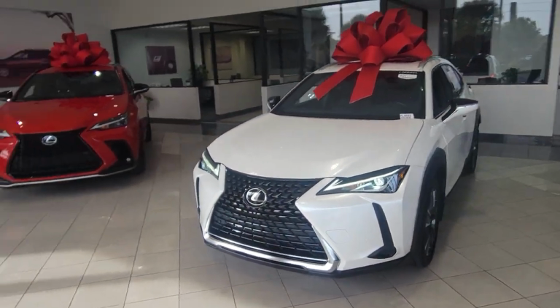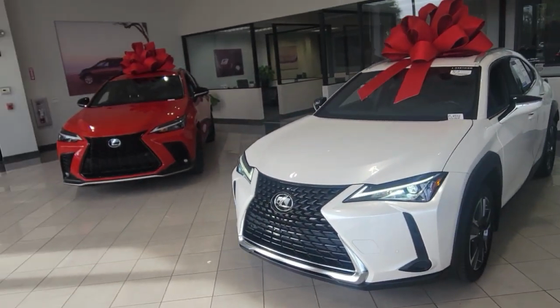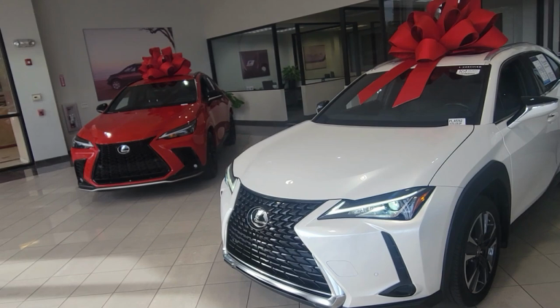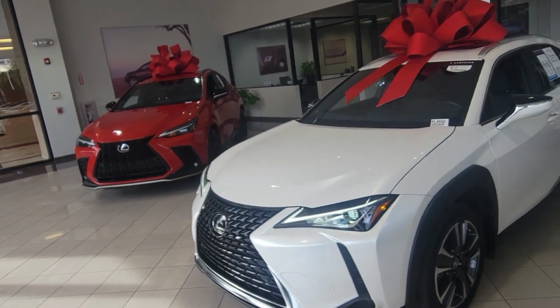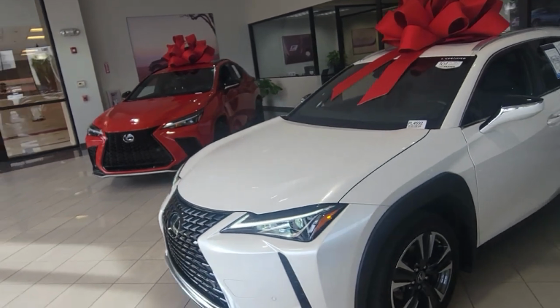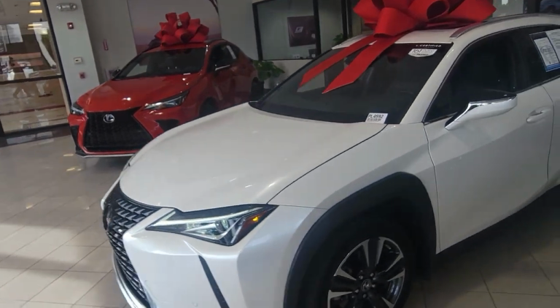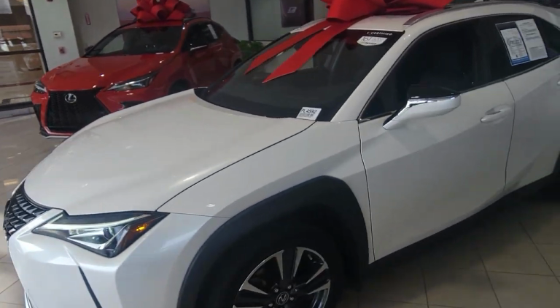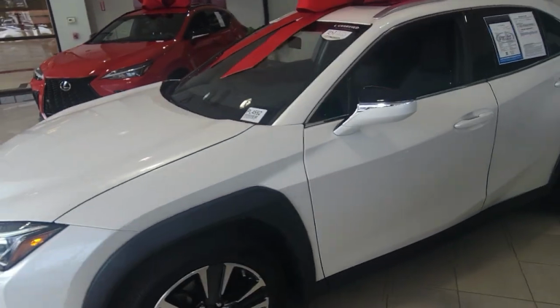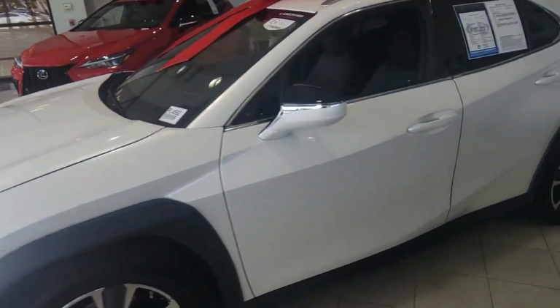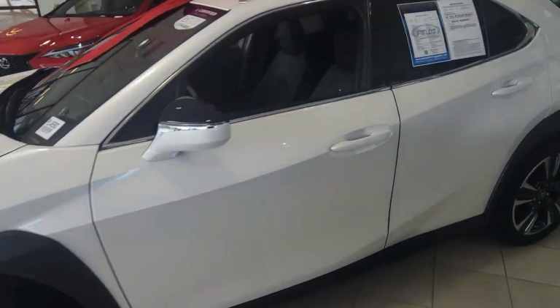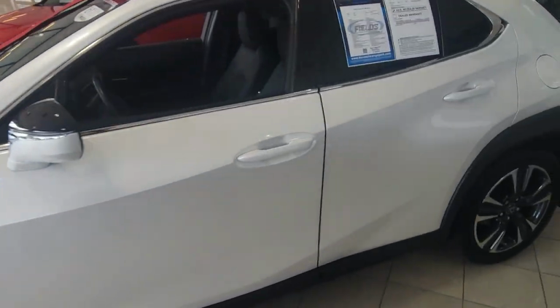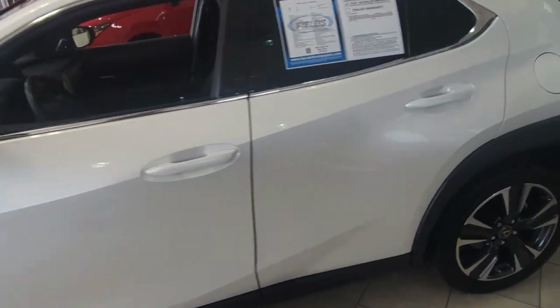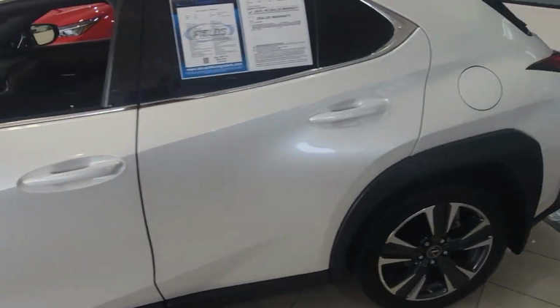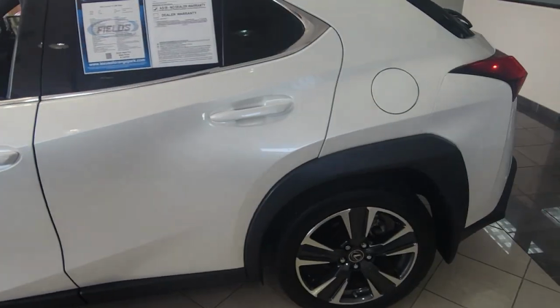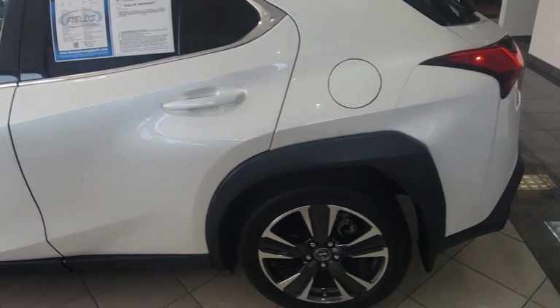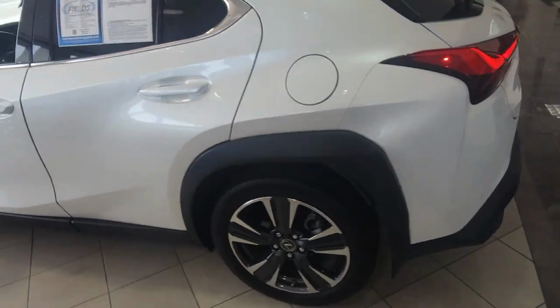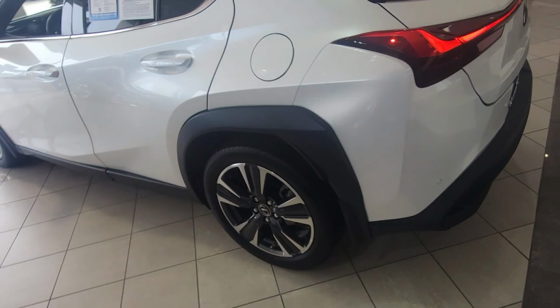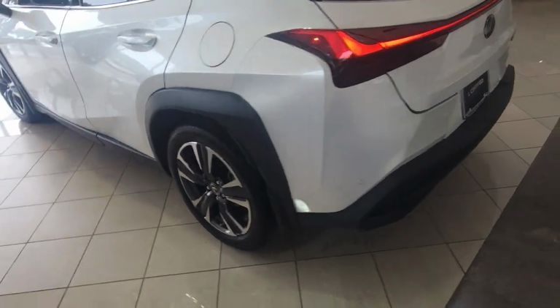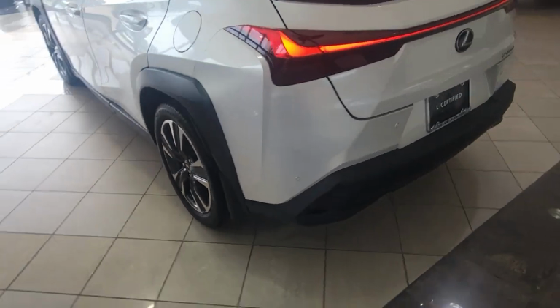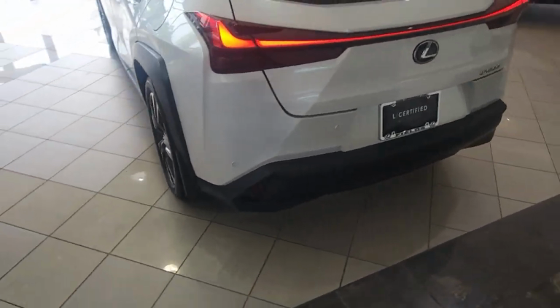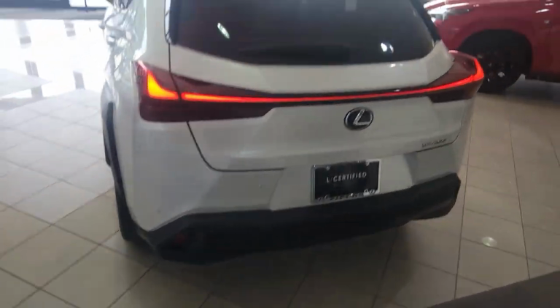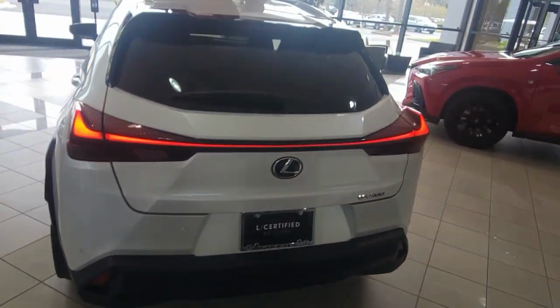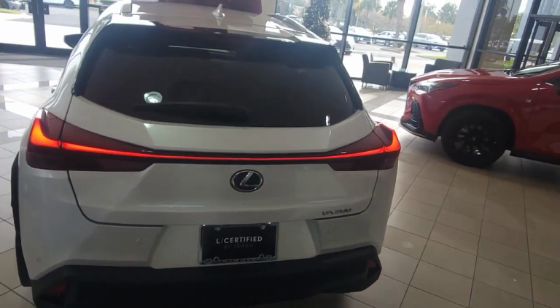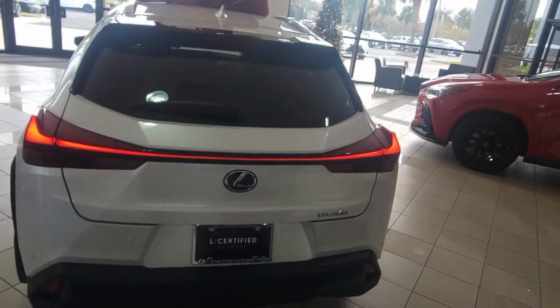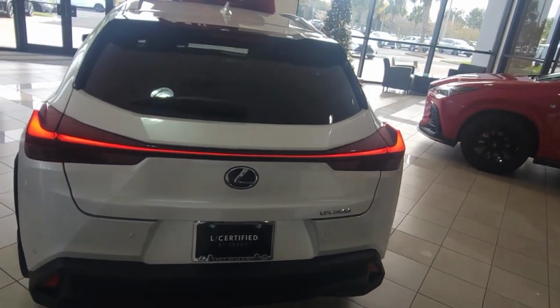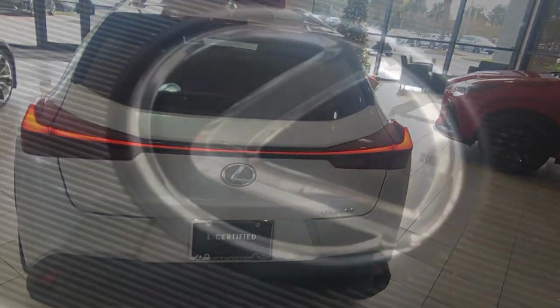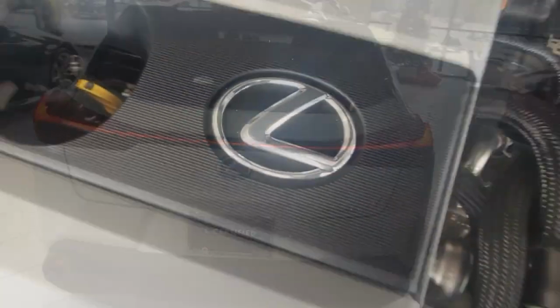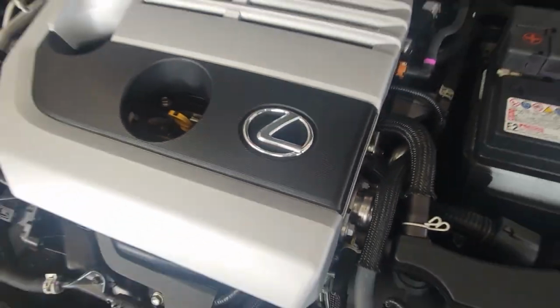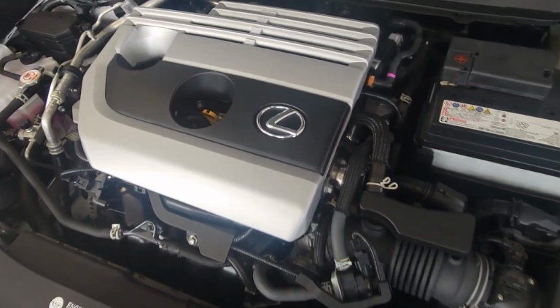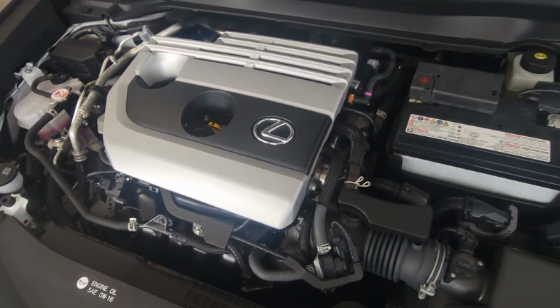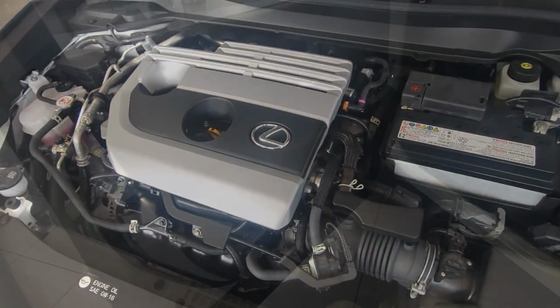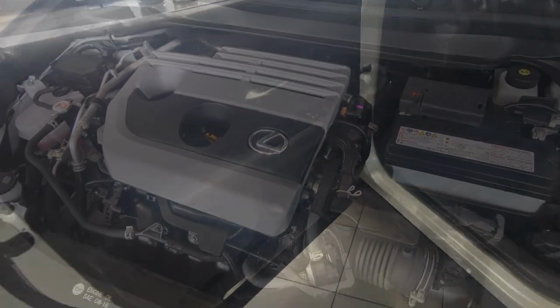Today we are featuring this 2022 Lexus UX200. This eminent white UX has only 23,736 miles and has been marked down to sell at $32,695.